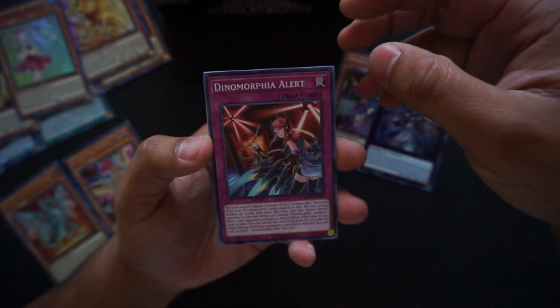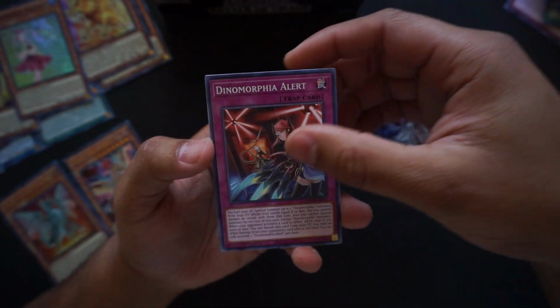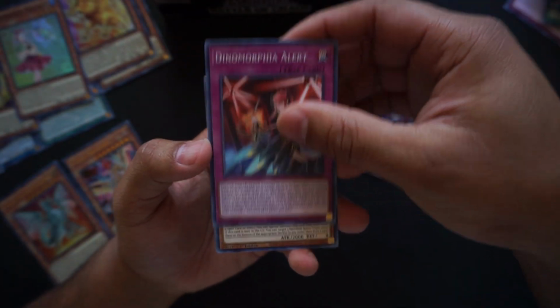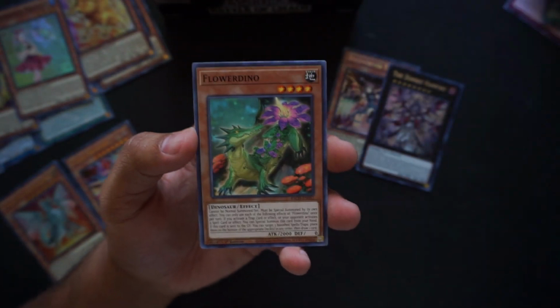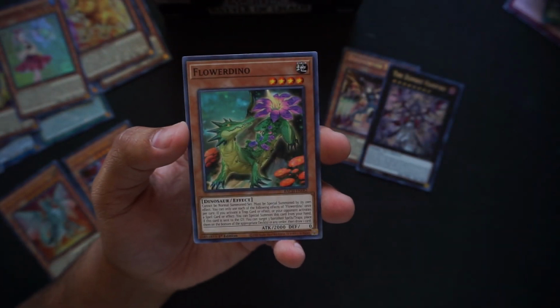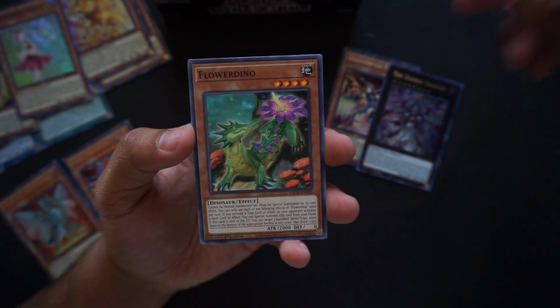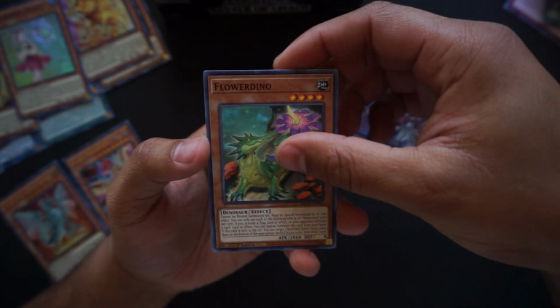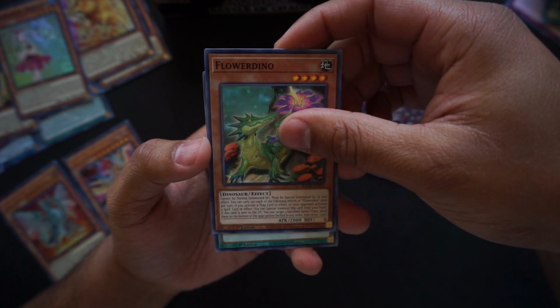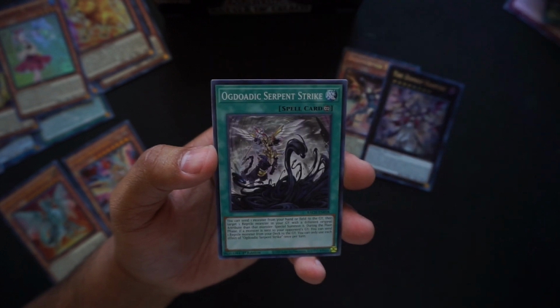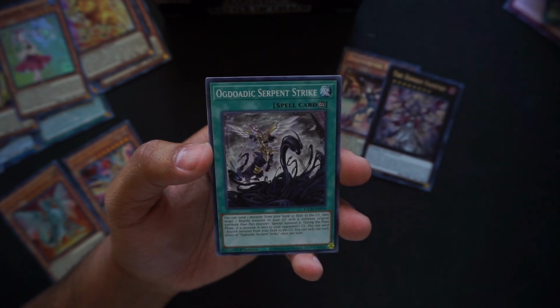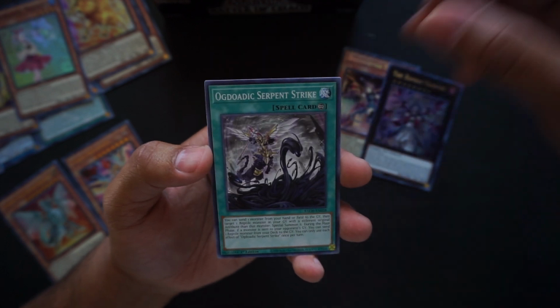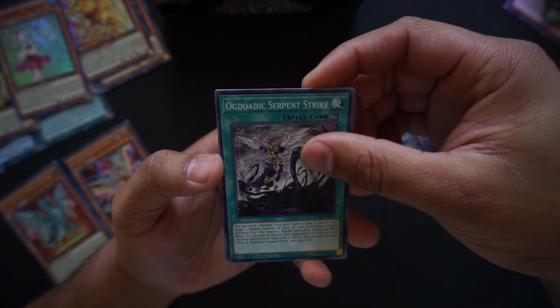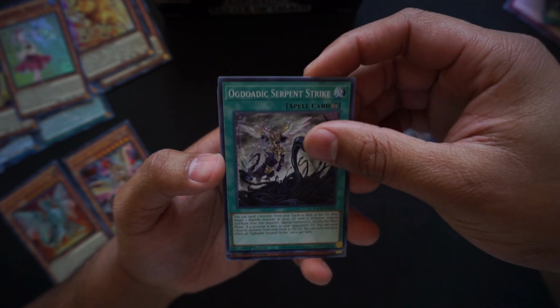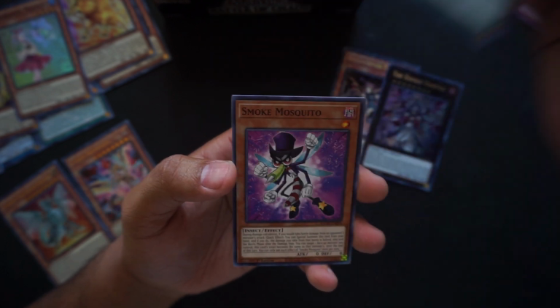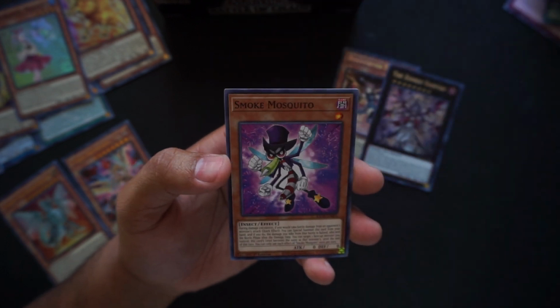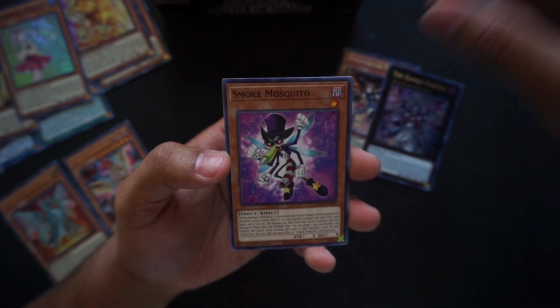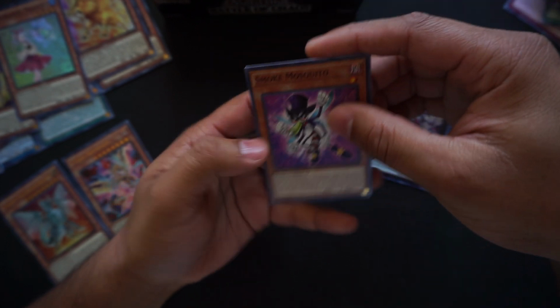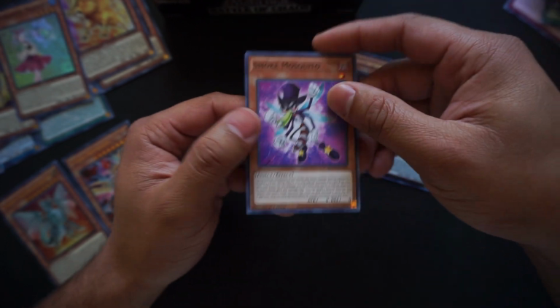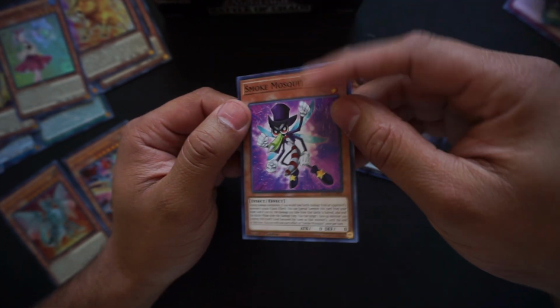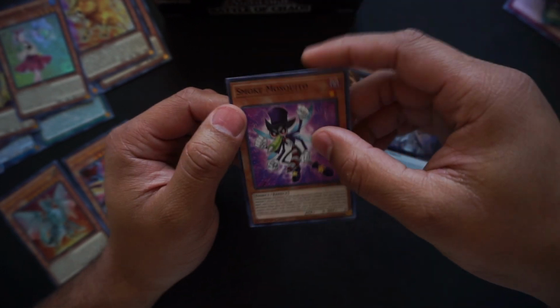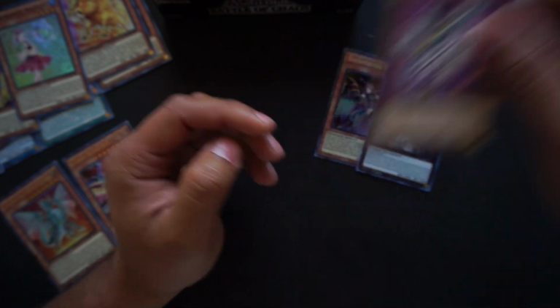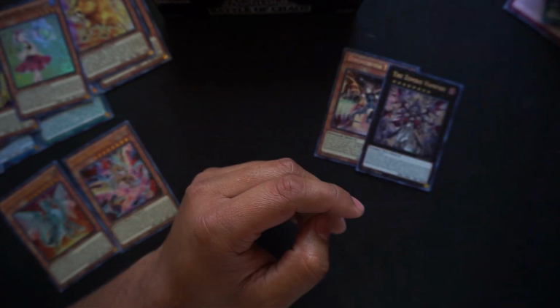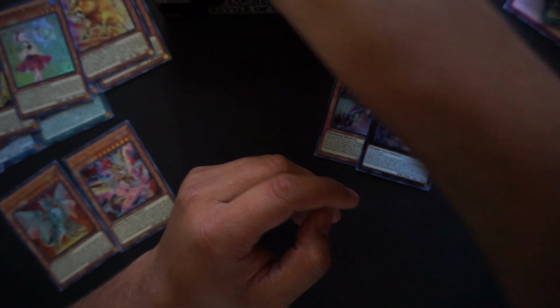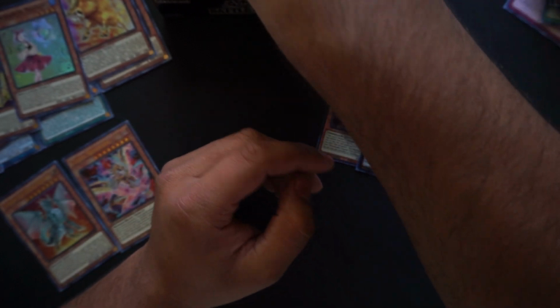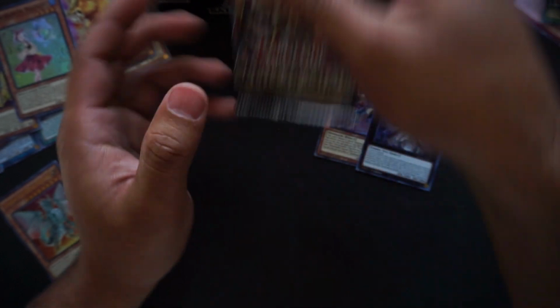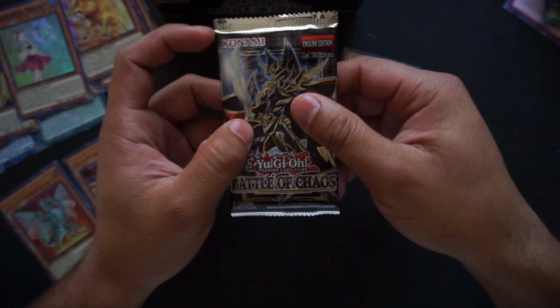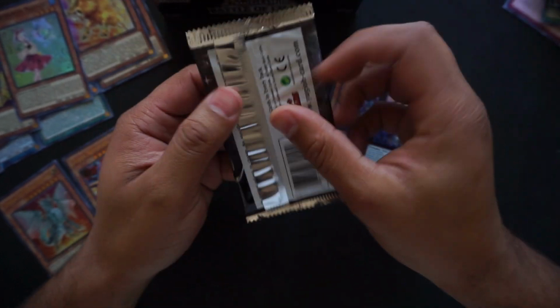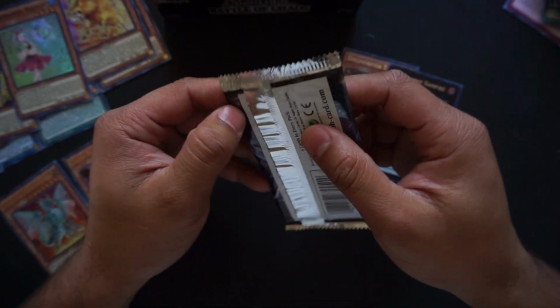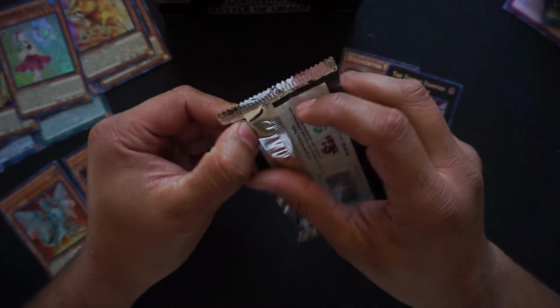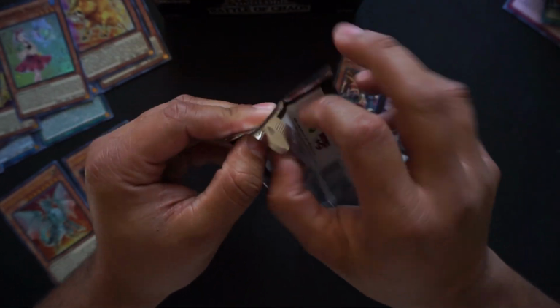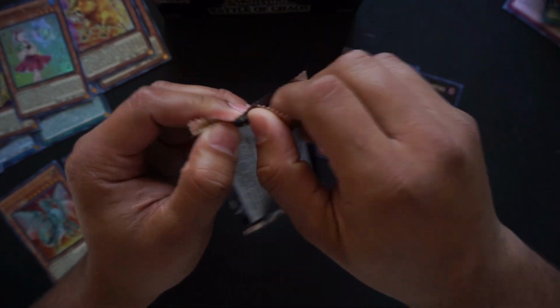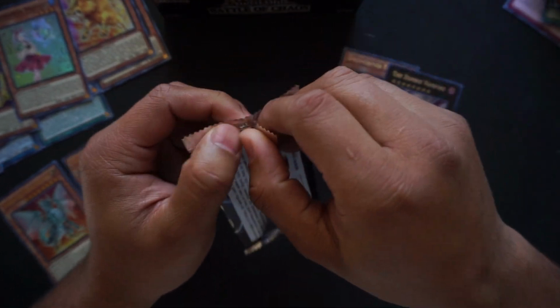Dynomorphia Alert, Flower Dino again, Serpent Strike, Smoke Mosquito. Every time I see a brown card at the end, I quiver a little bit.